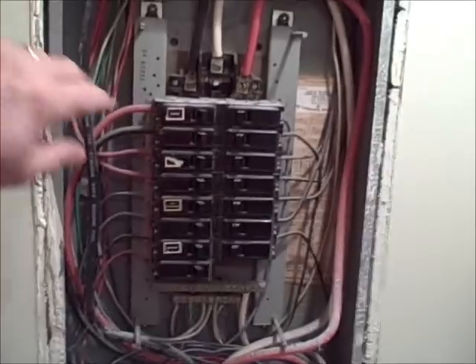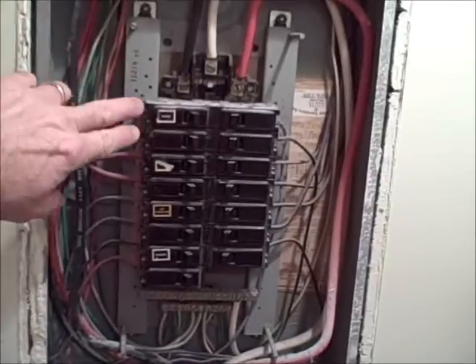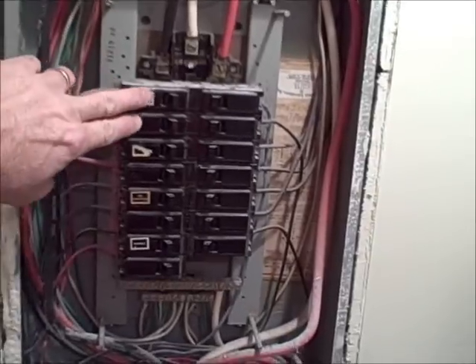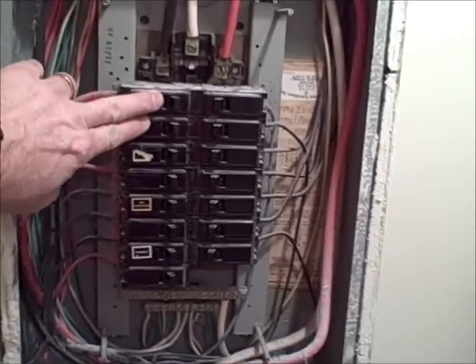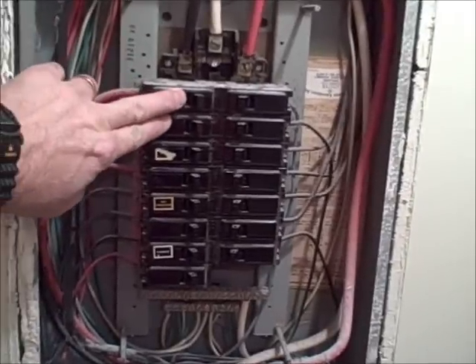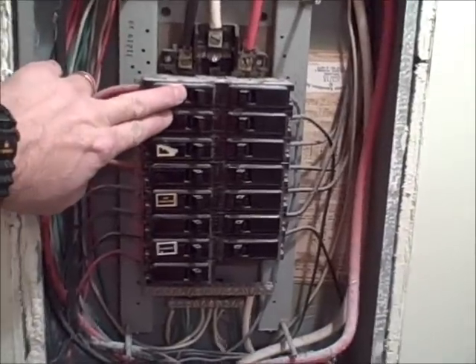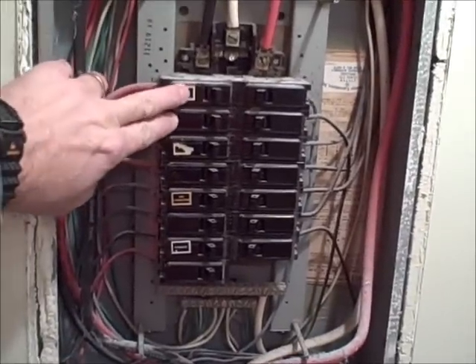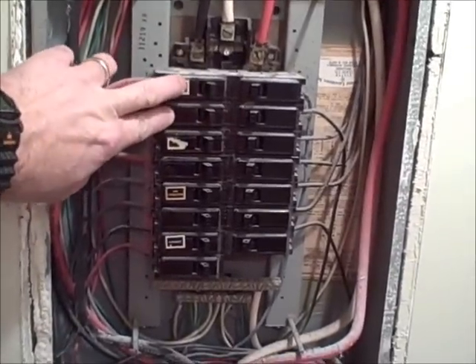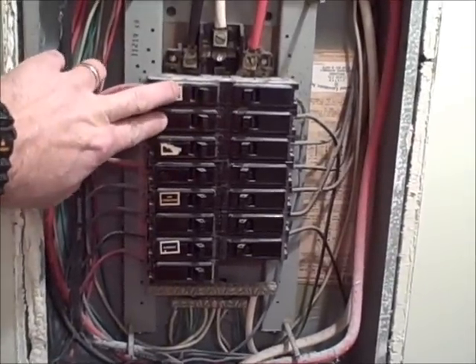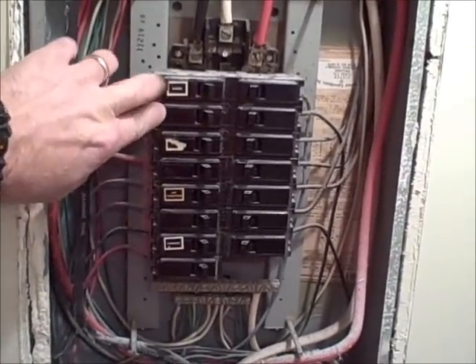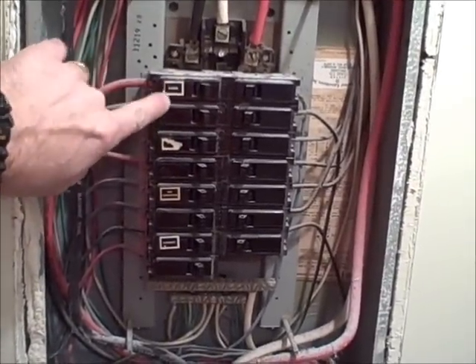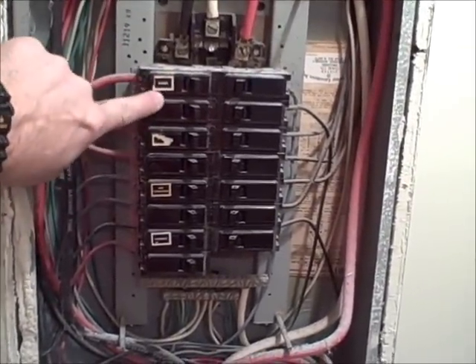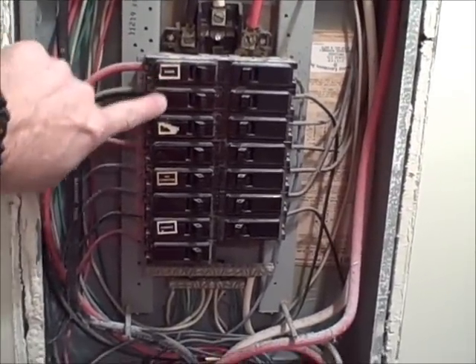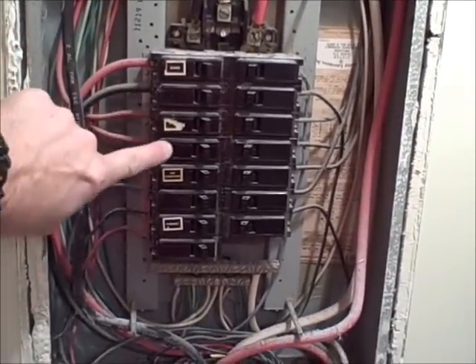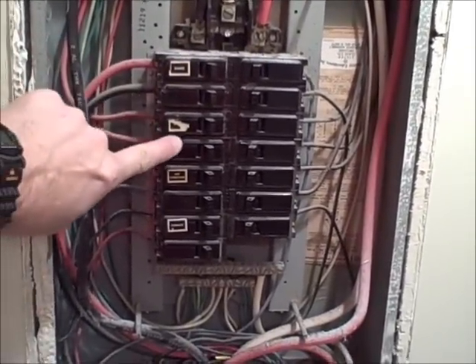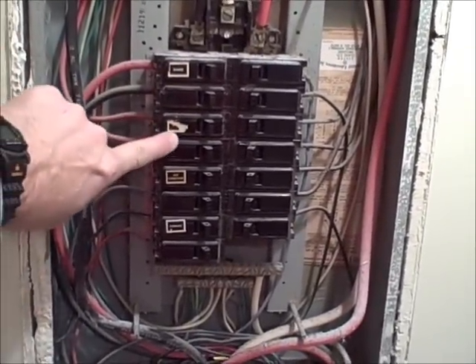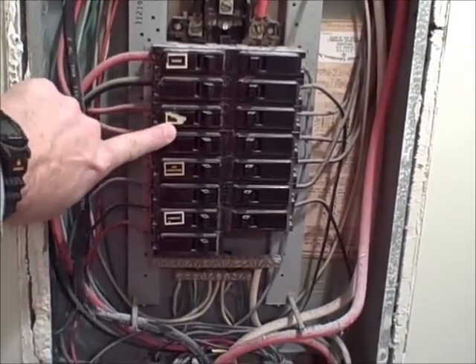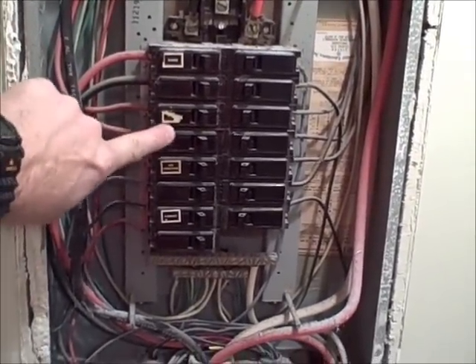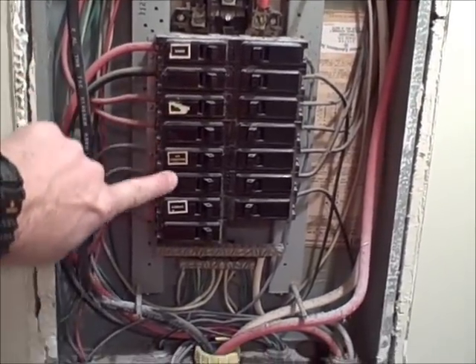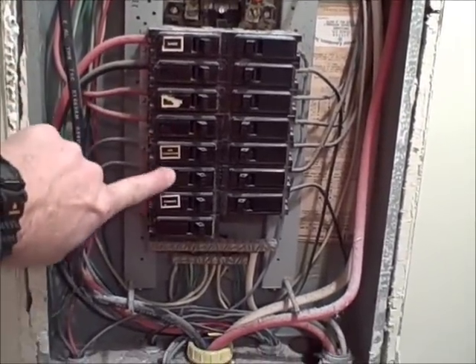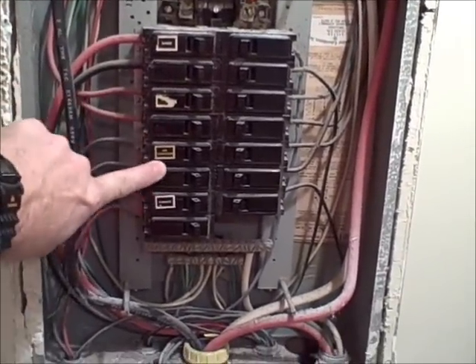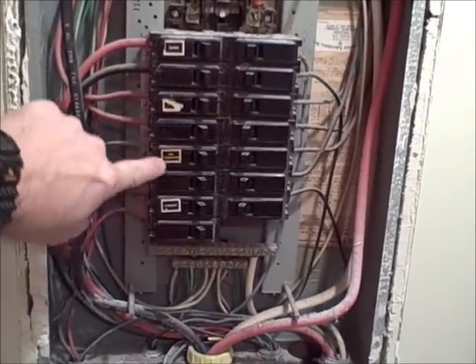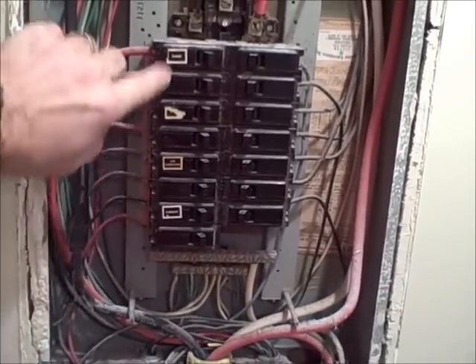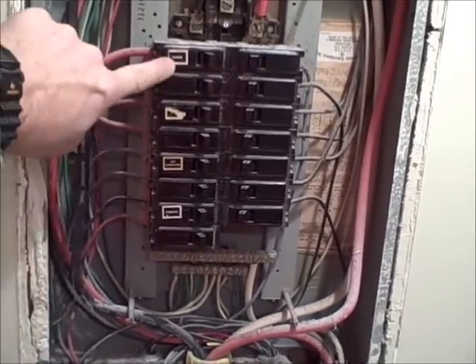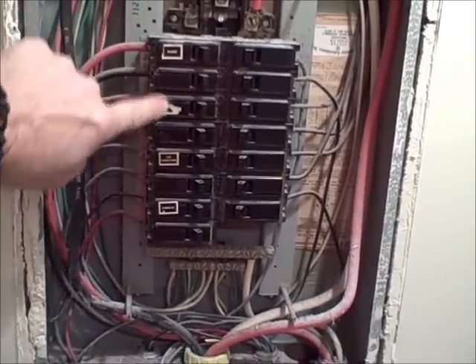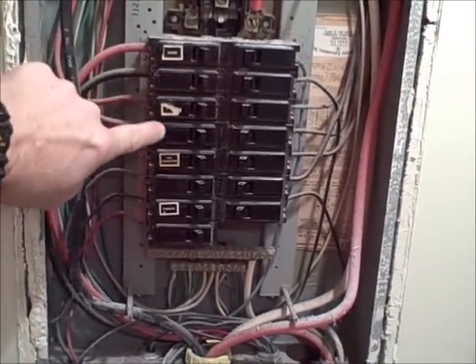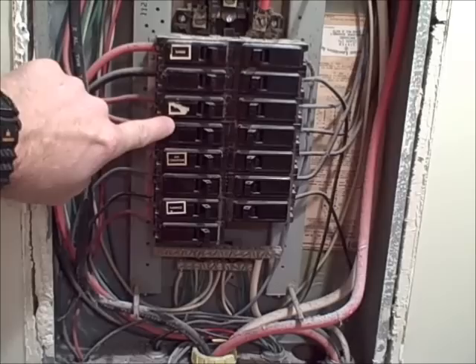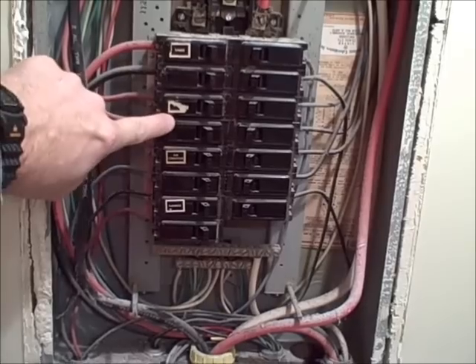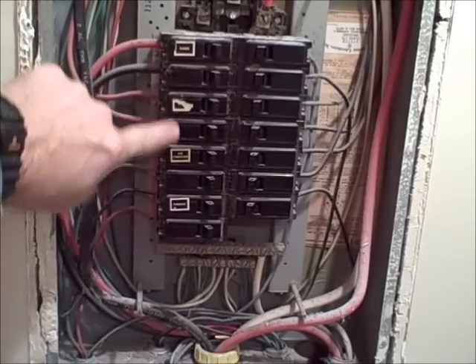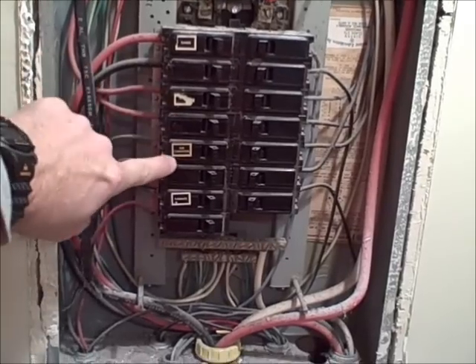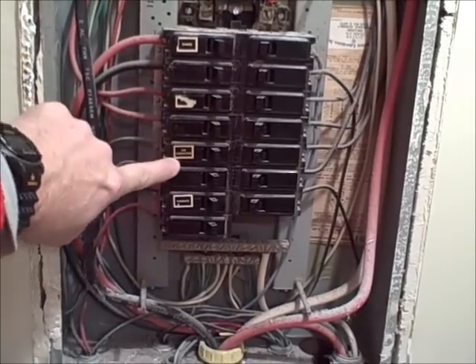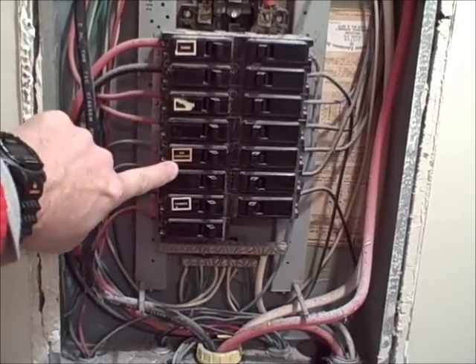These top breakers here are 220 breakers. We have one here, a 220 breaker here, and one here — the range, the dryer, and the air conditioner.